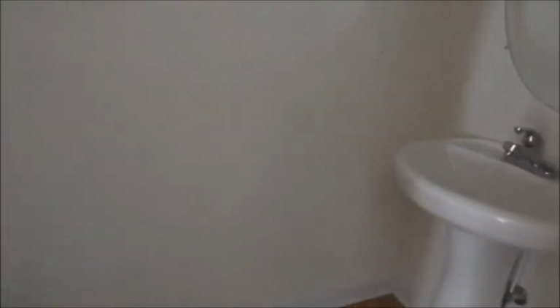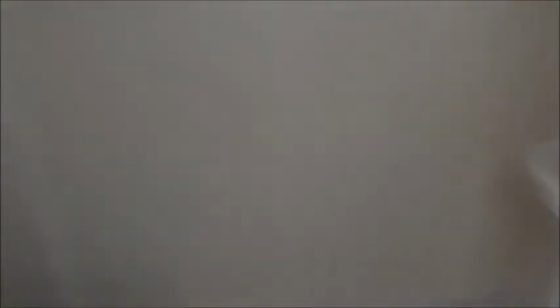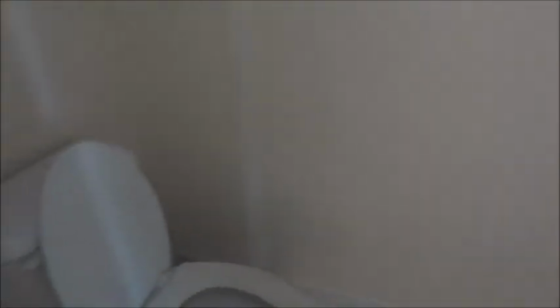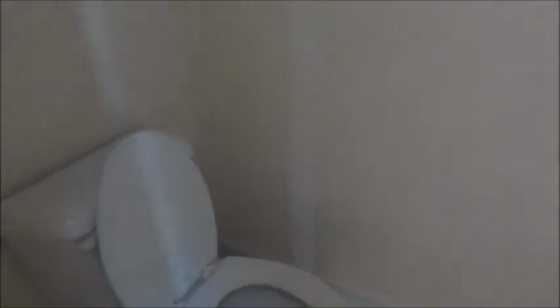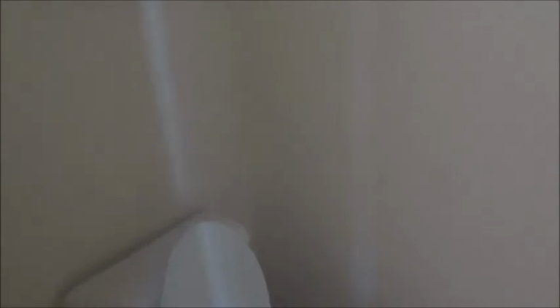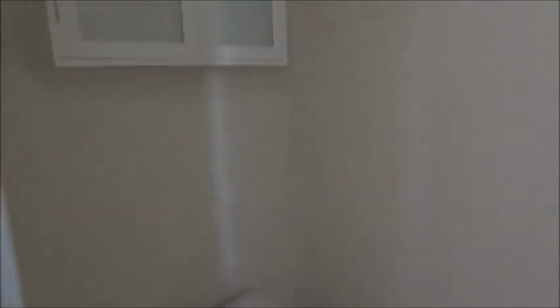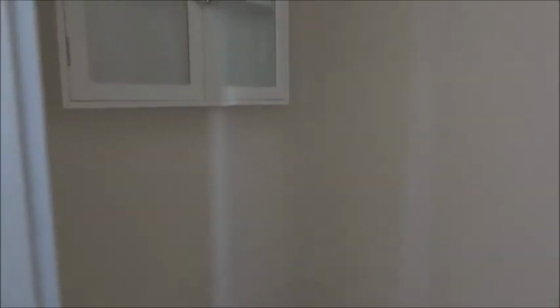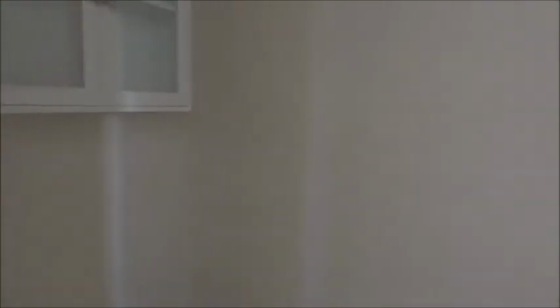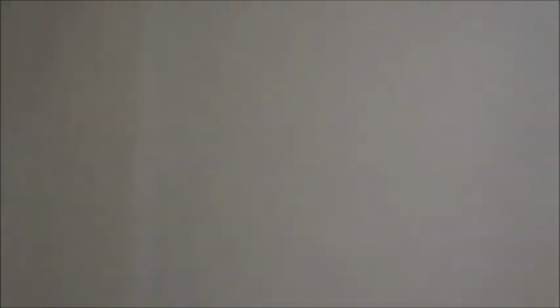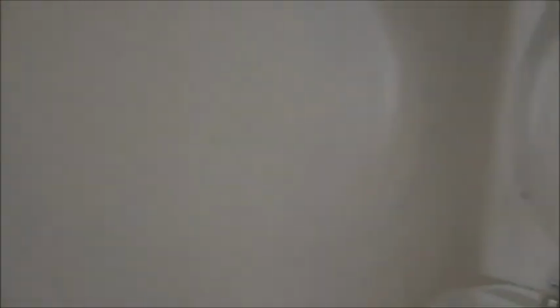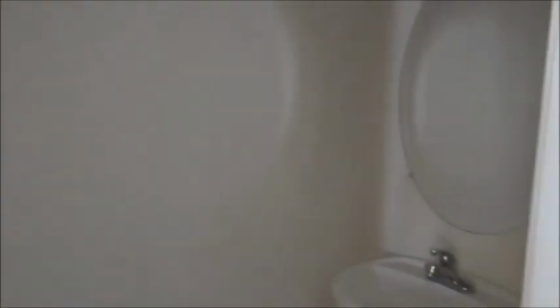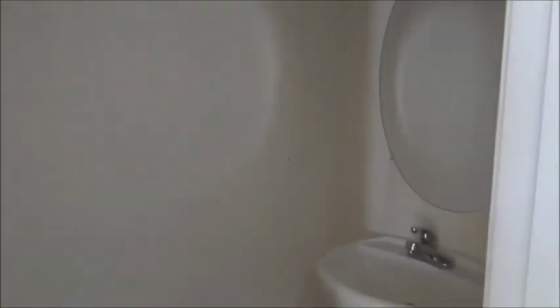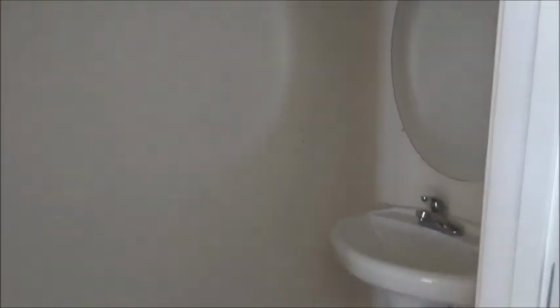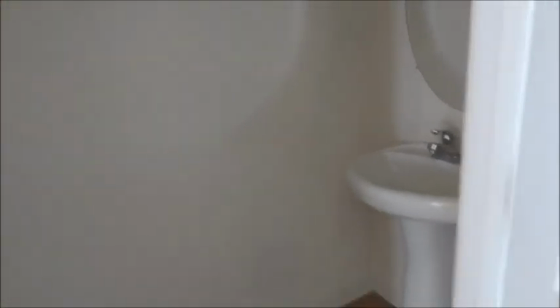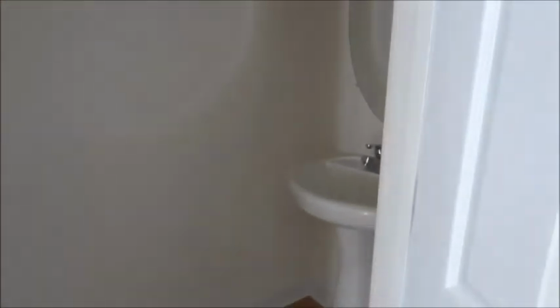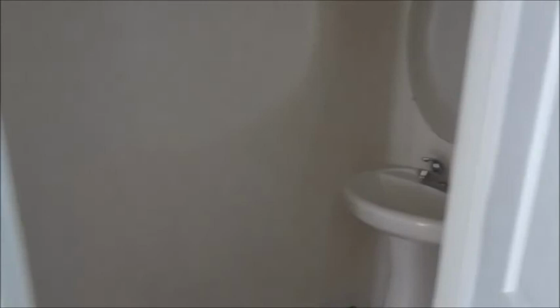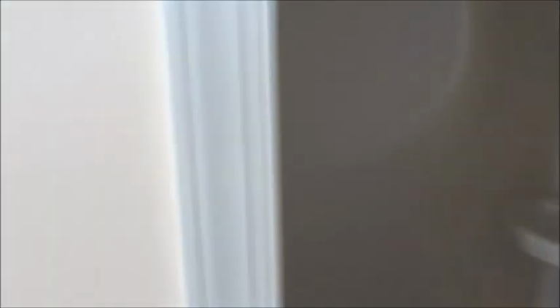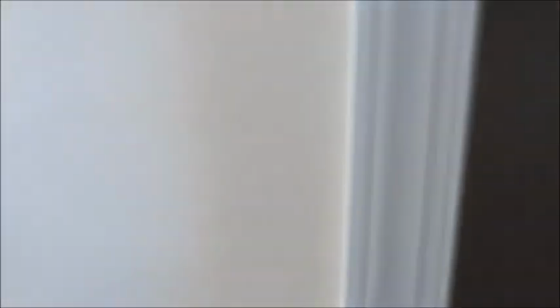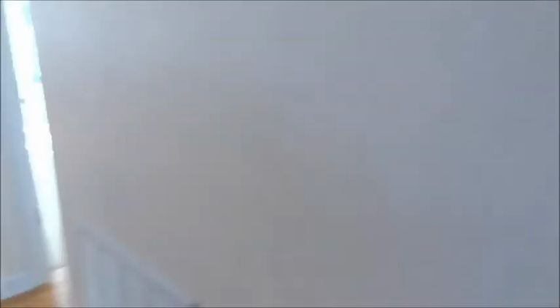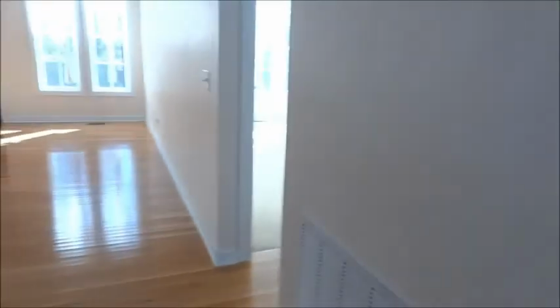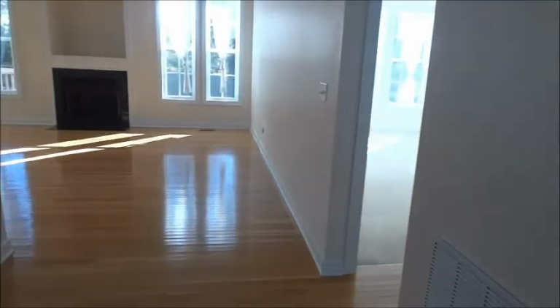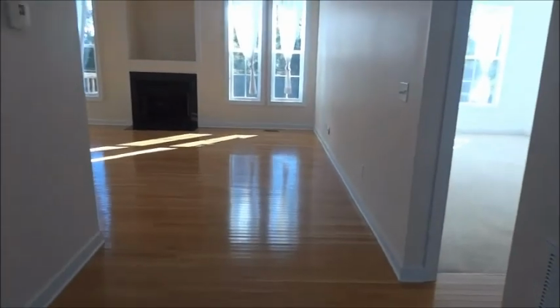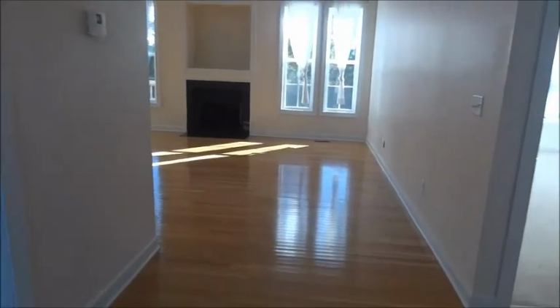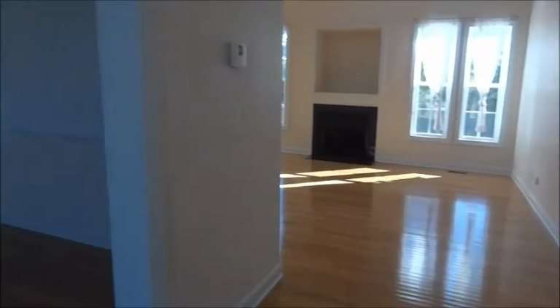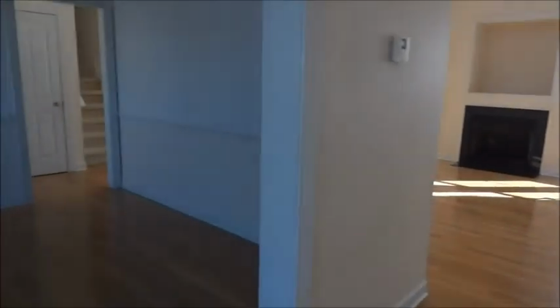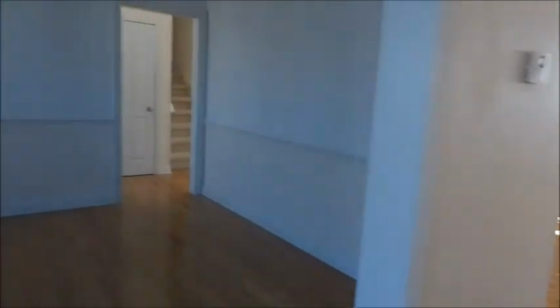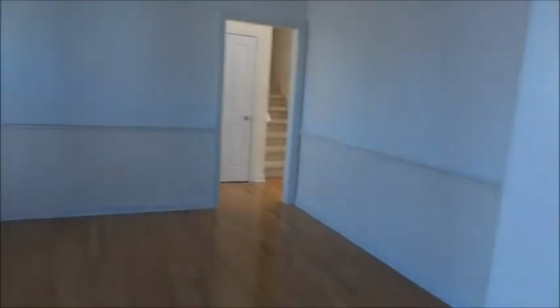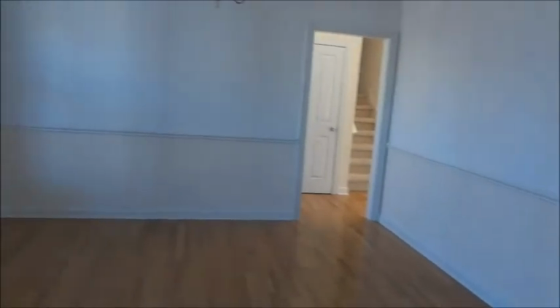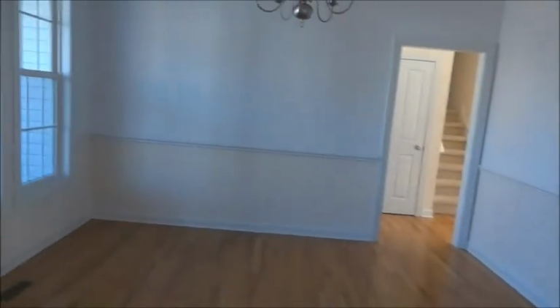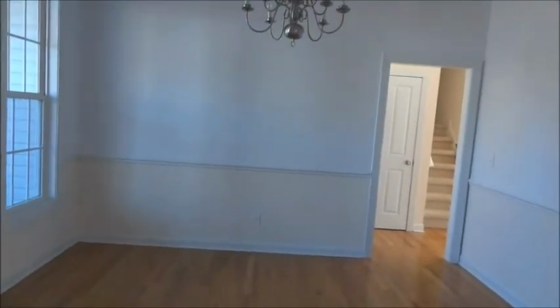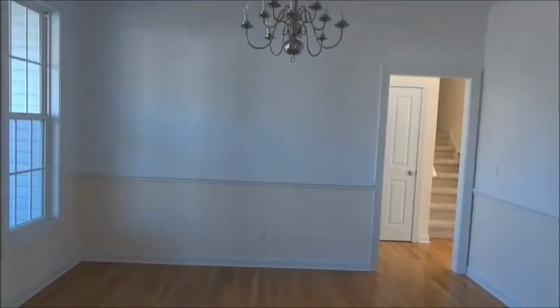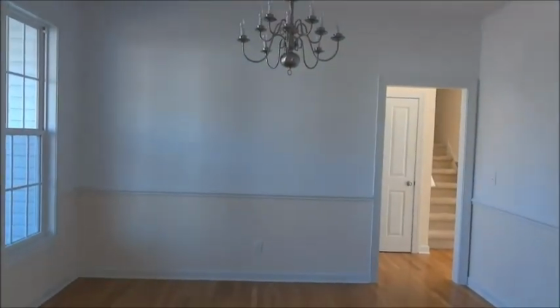To my right — I thought it was a coat closet, but it's actually a half bath with a sink.